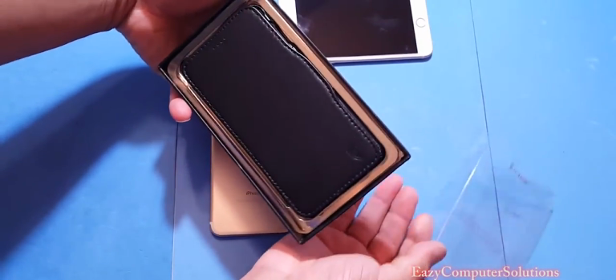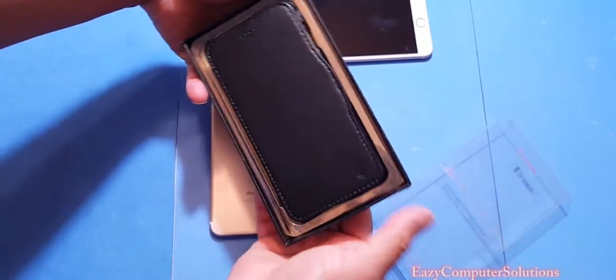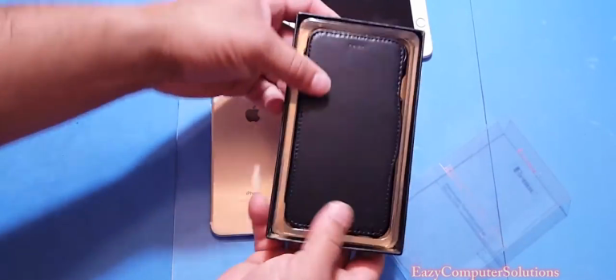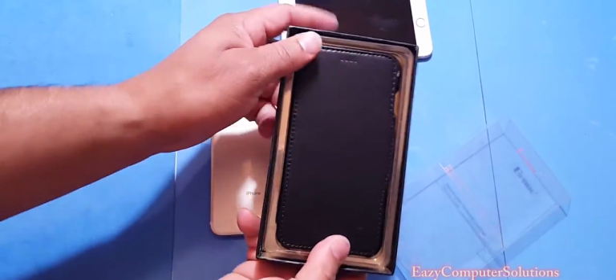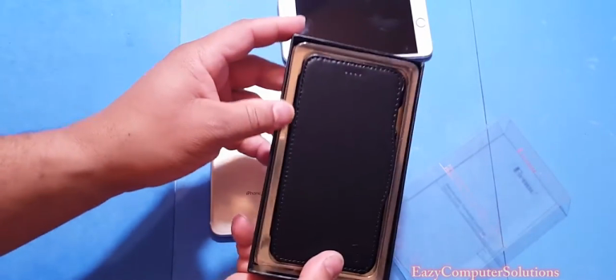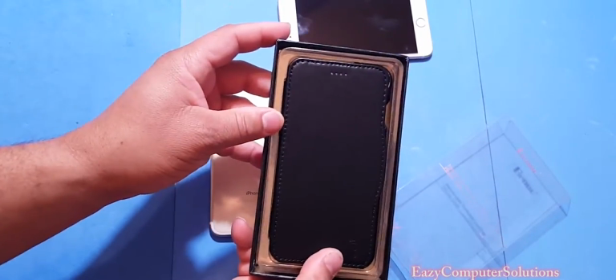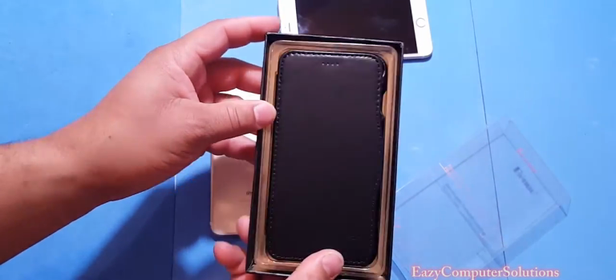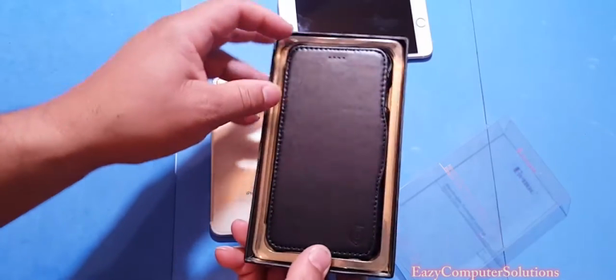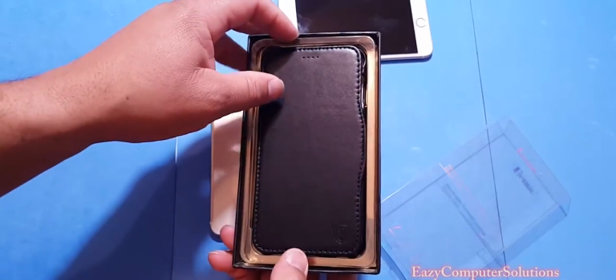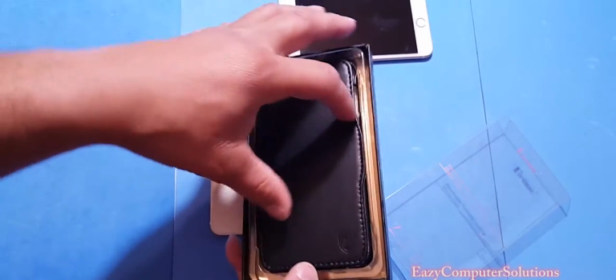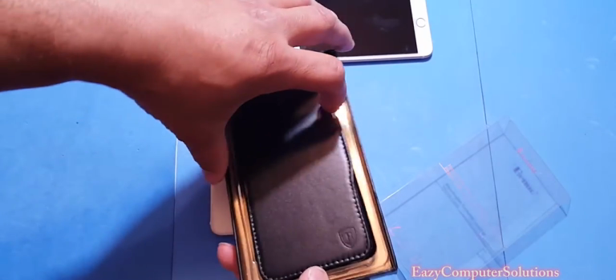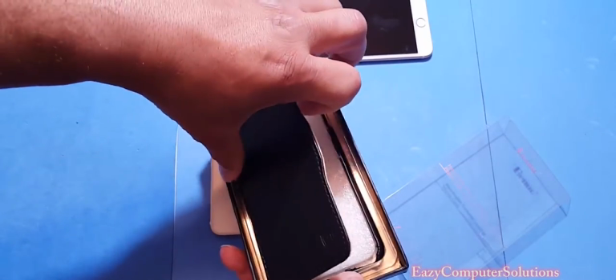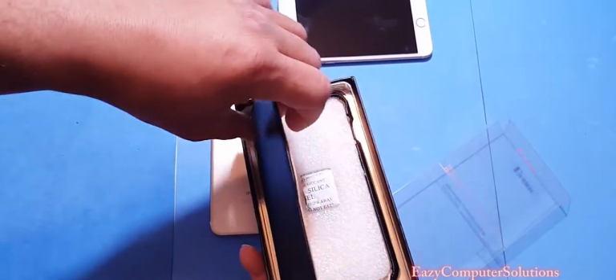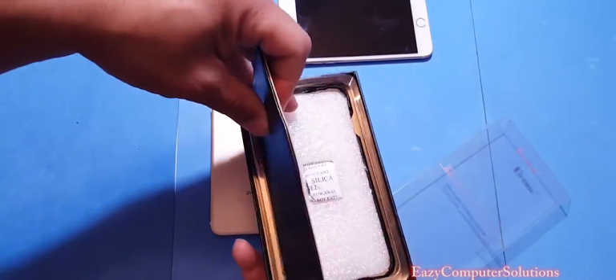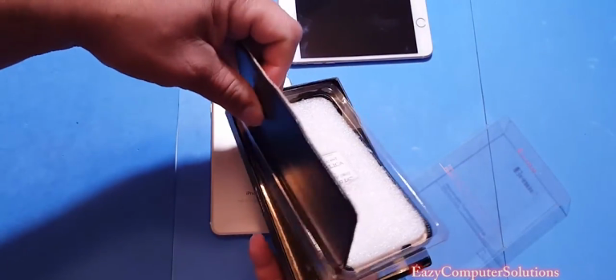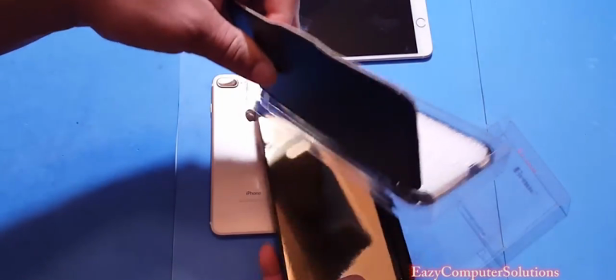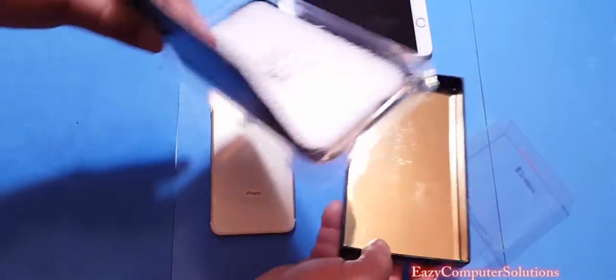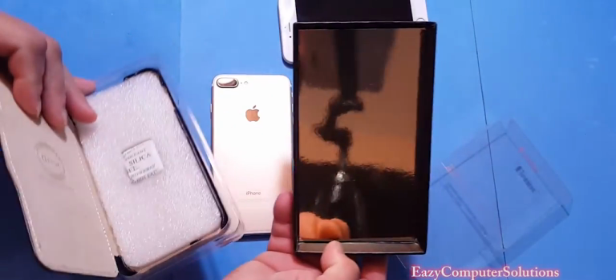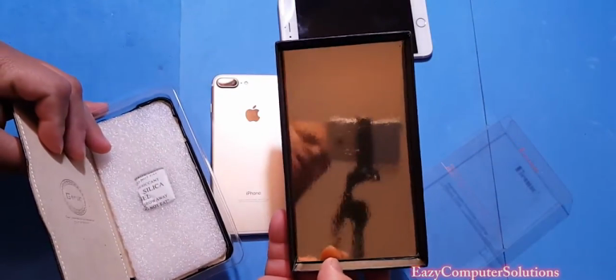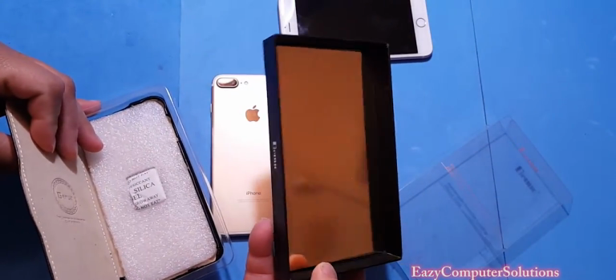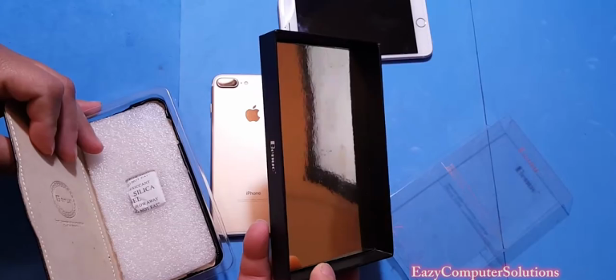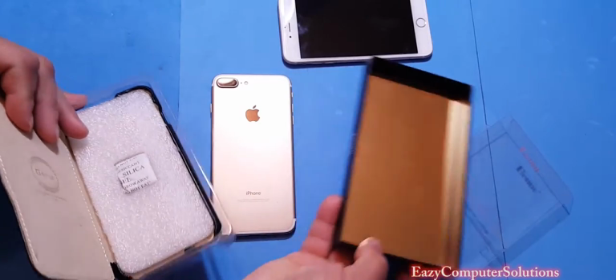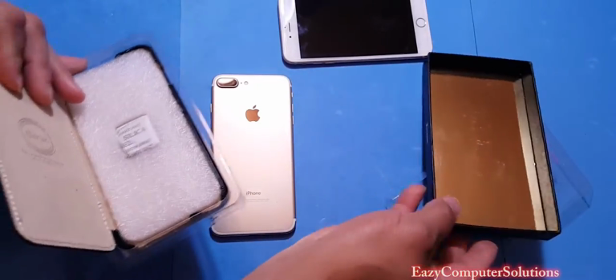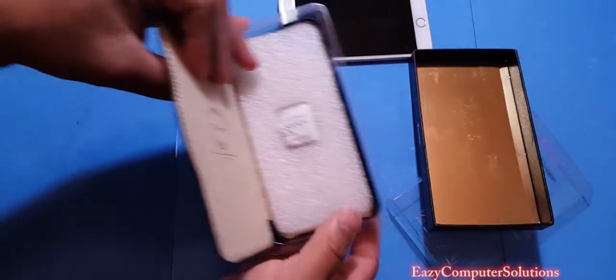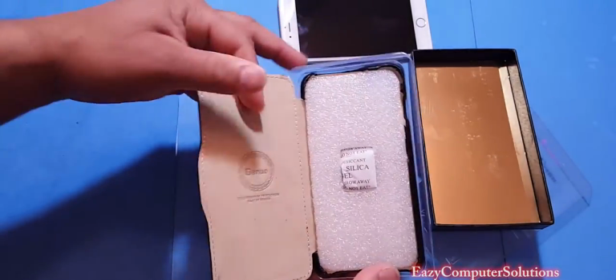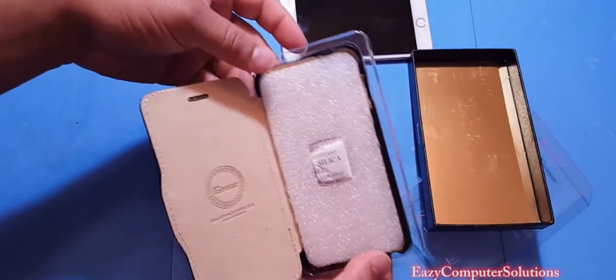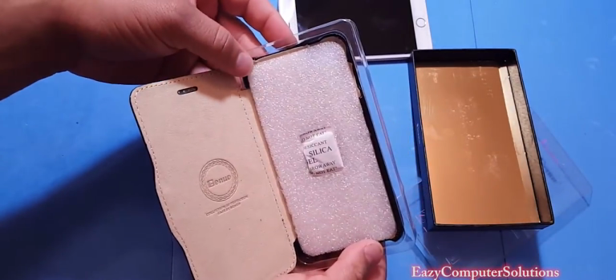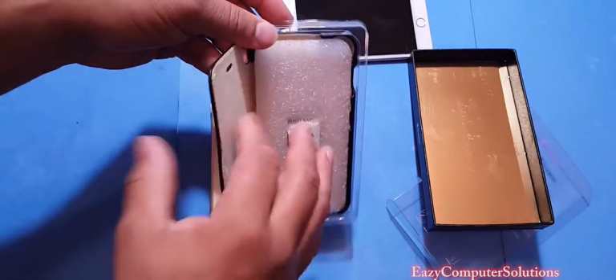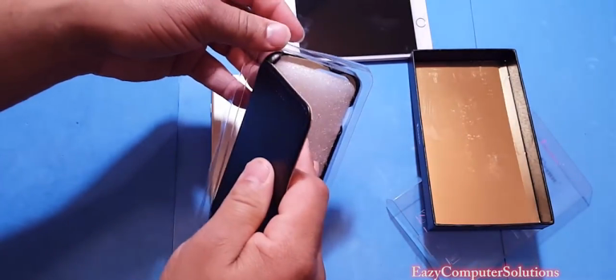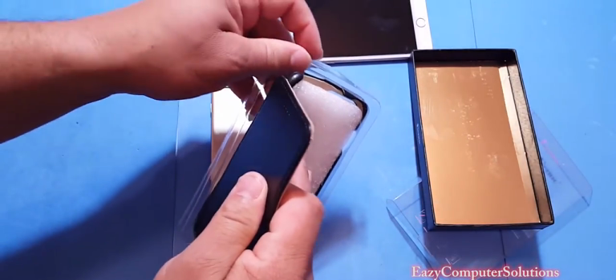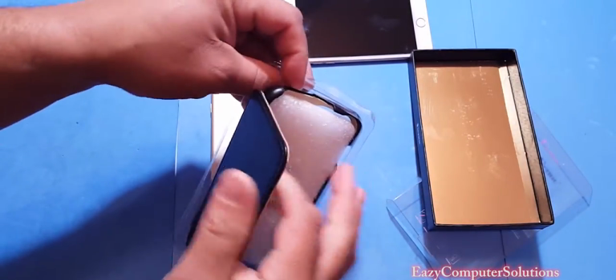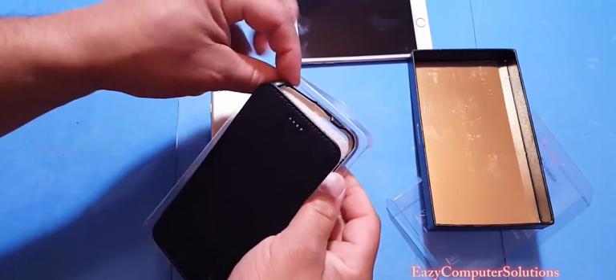I love leather cases and this one looks nice. Wow, I like the packaging — it's pretty neat. Let's get the case out of the package.